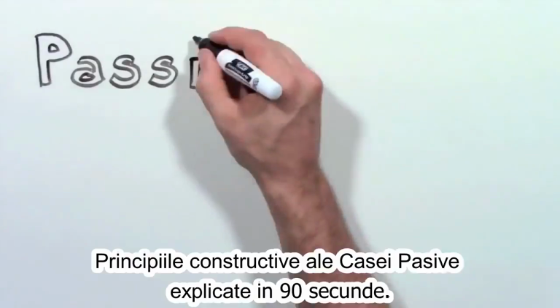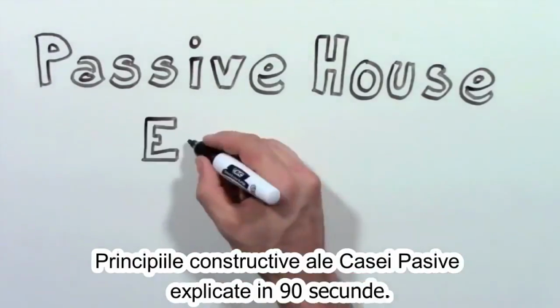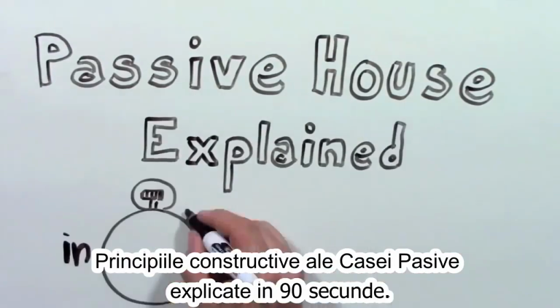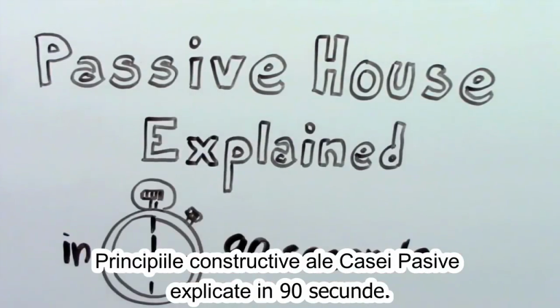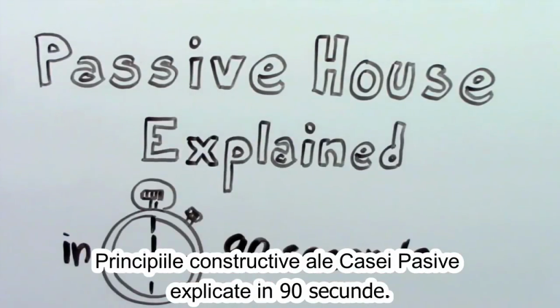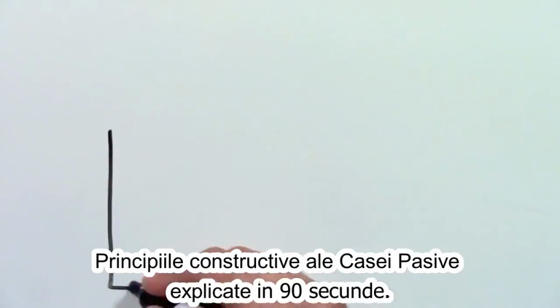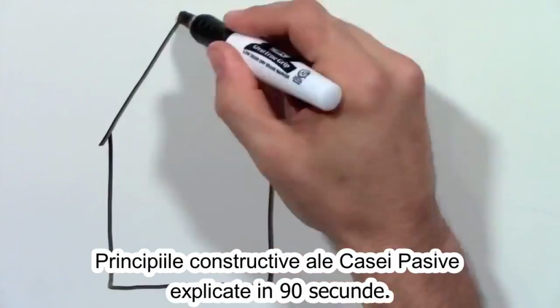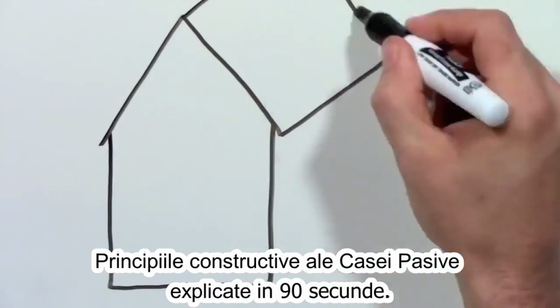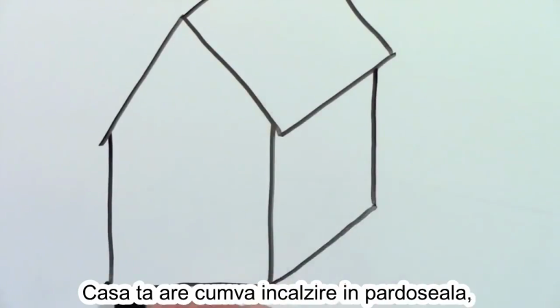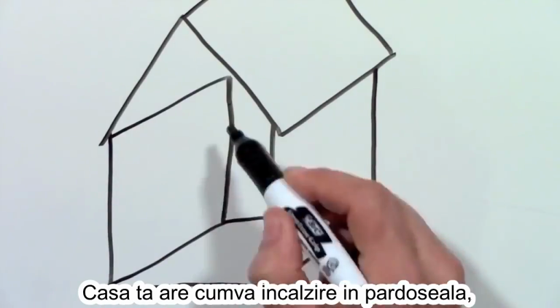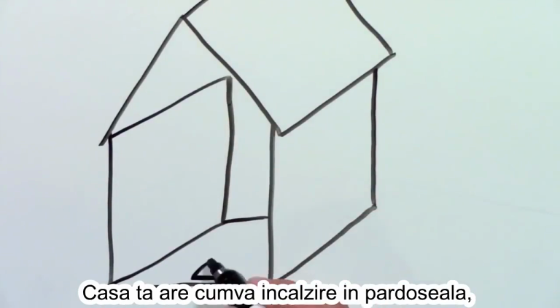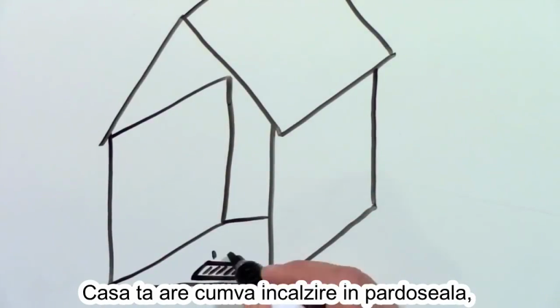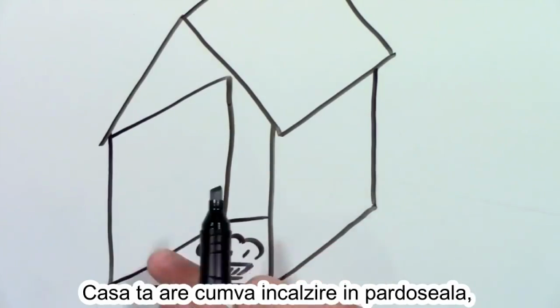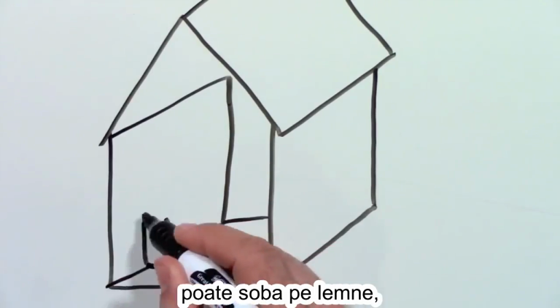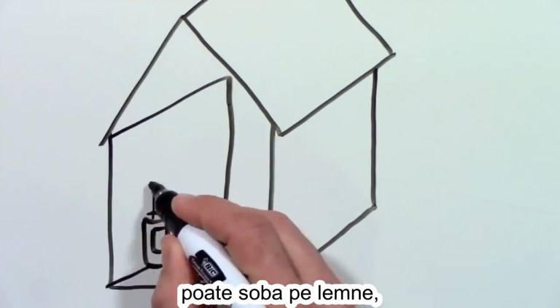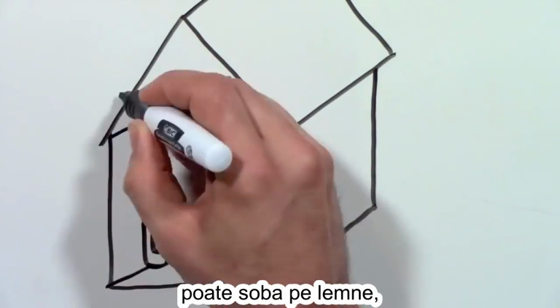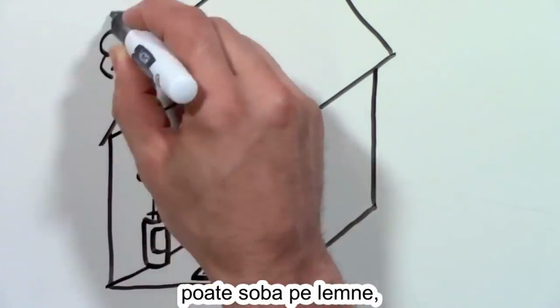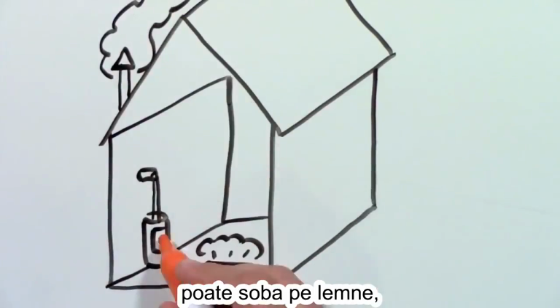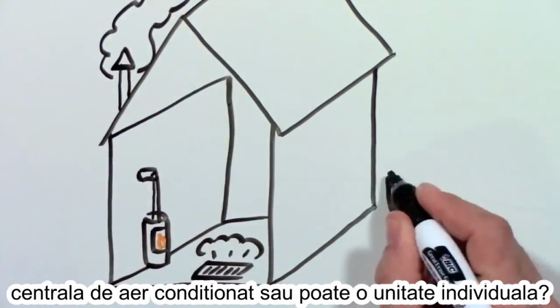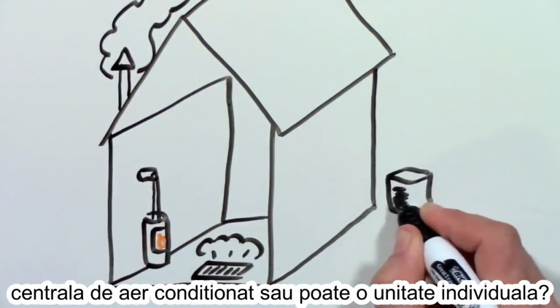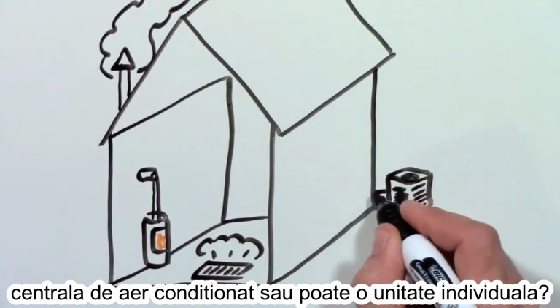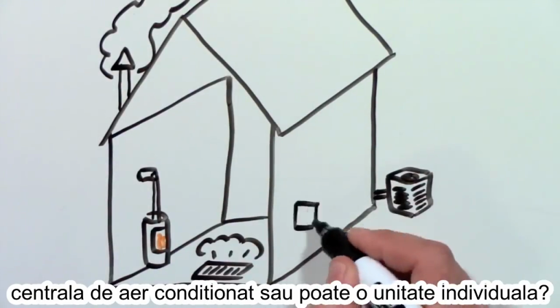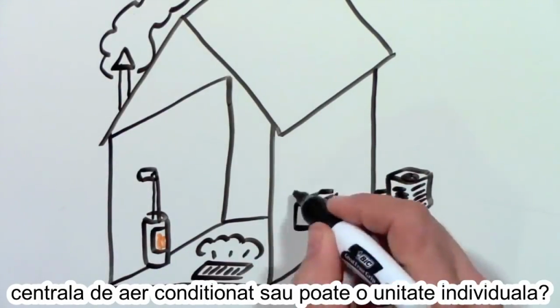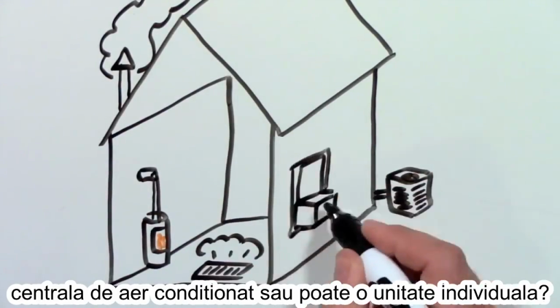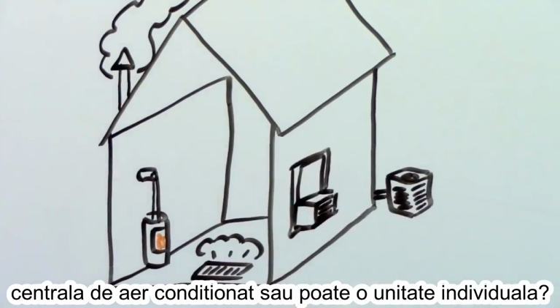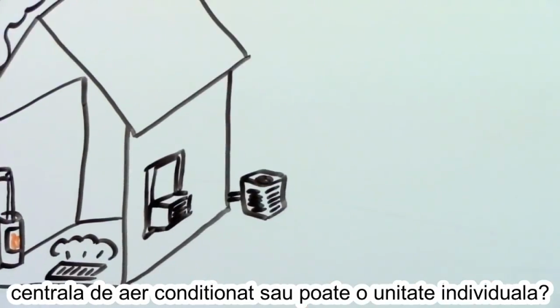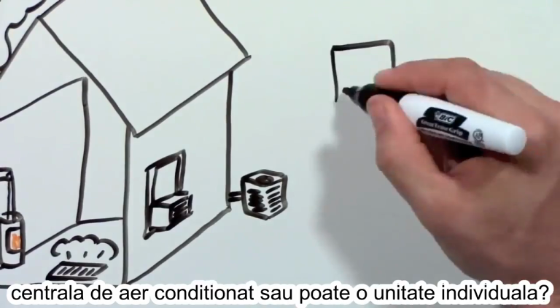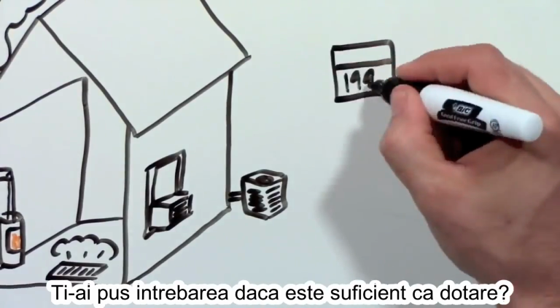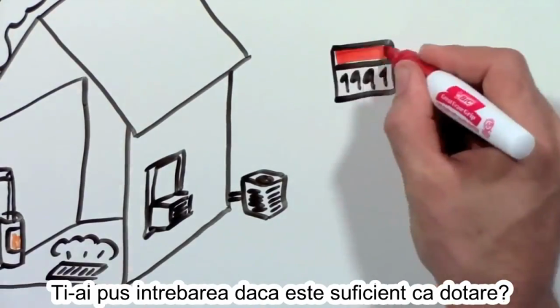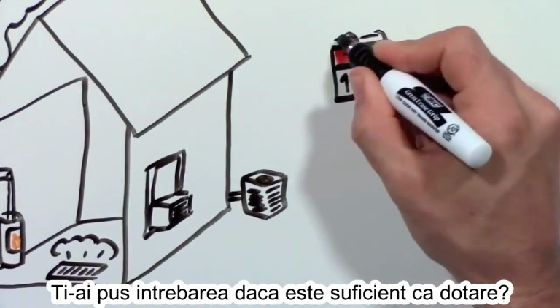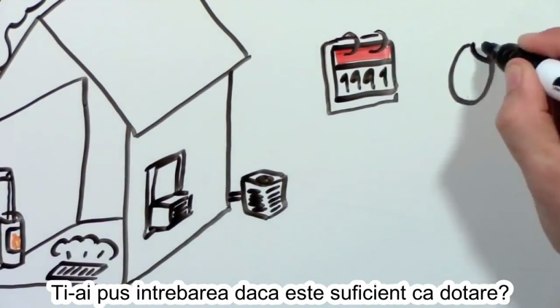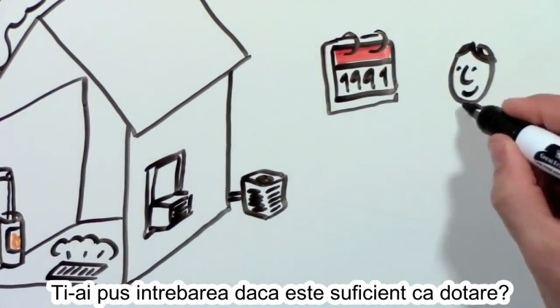Passive house explained in 90 seconds. Does your house have a heater in the basement or maybe a fireplace? Probably also a central air conditioner or maybe a window unit. Did you ever wonder if it was necessary?